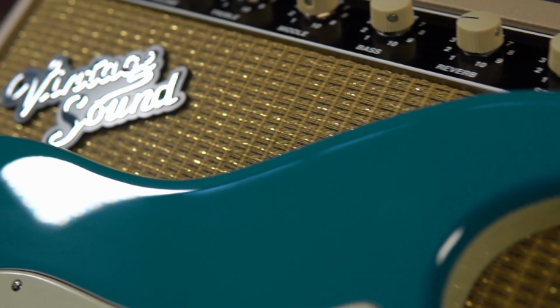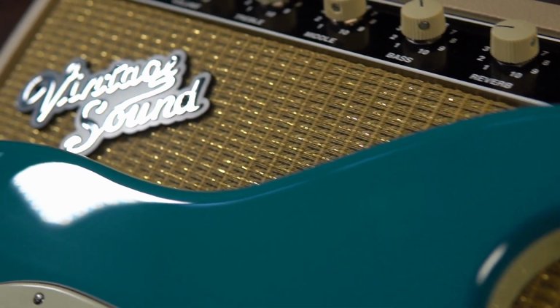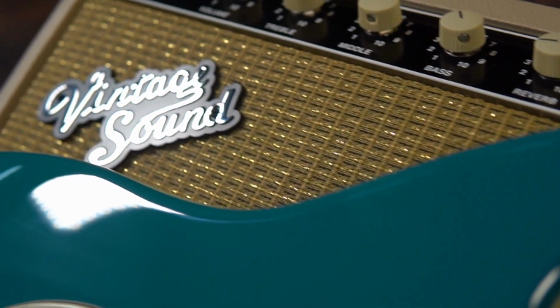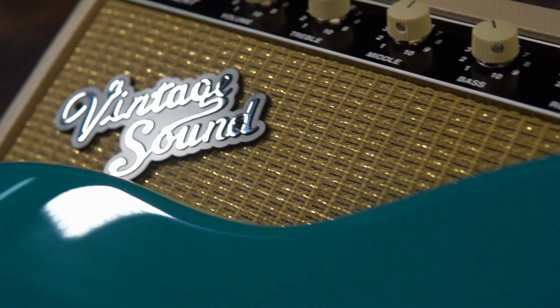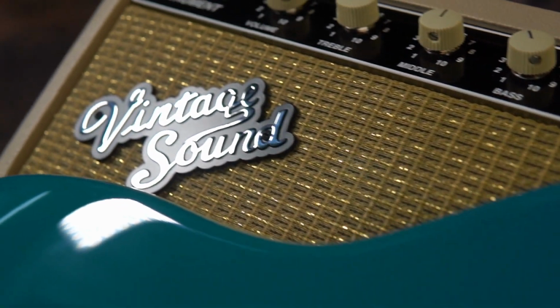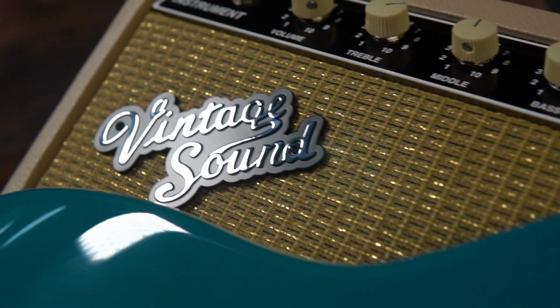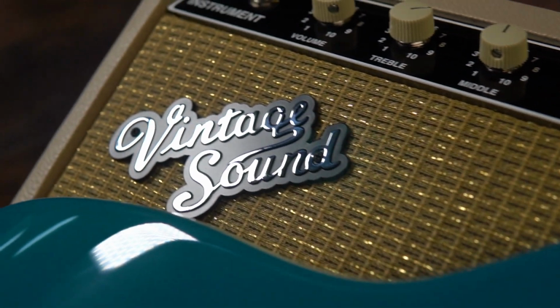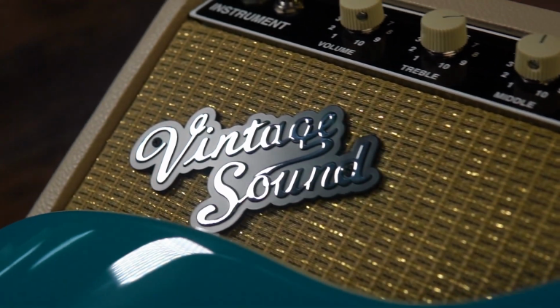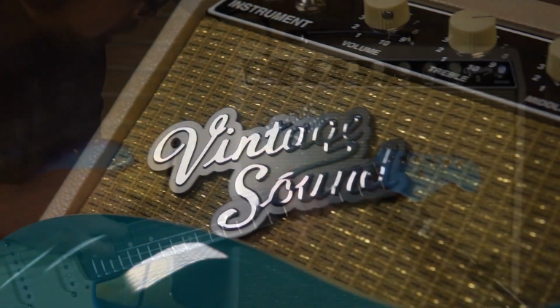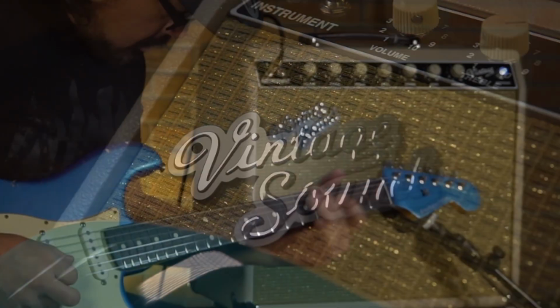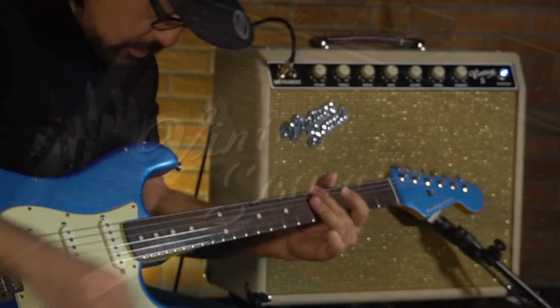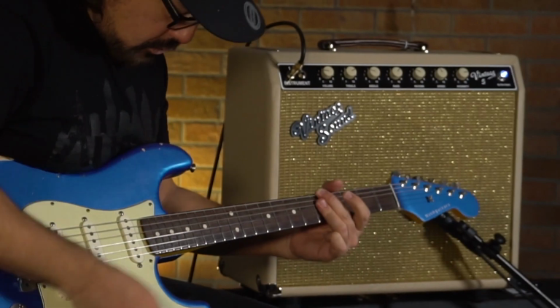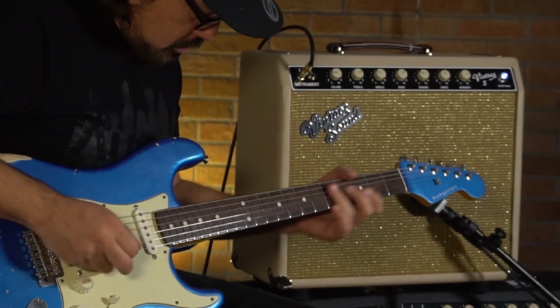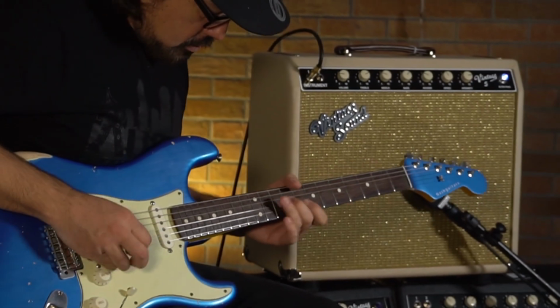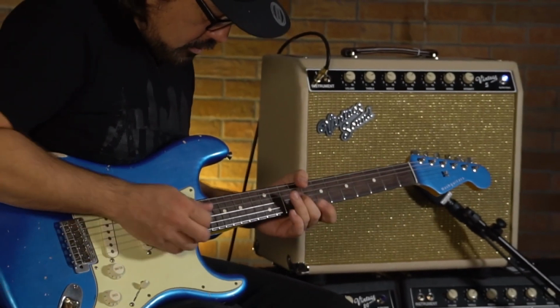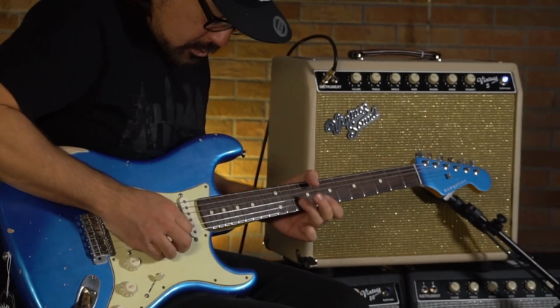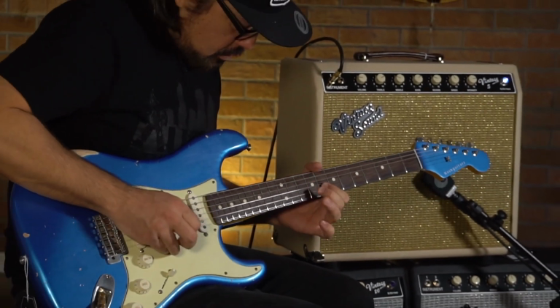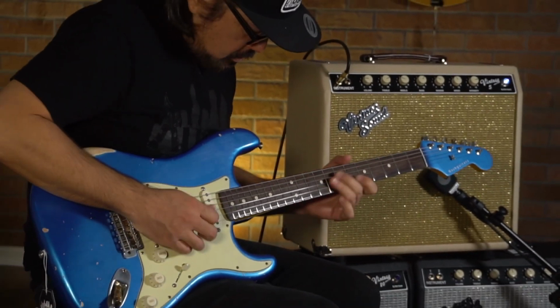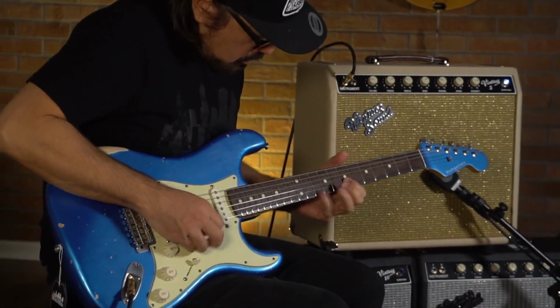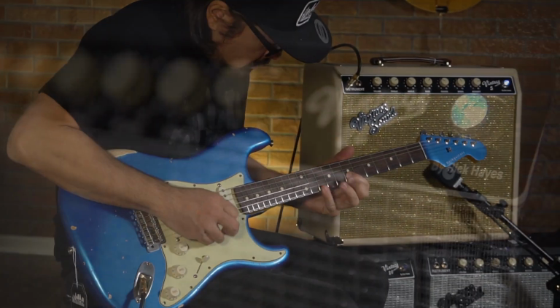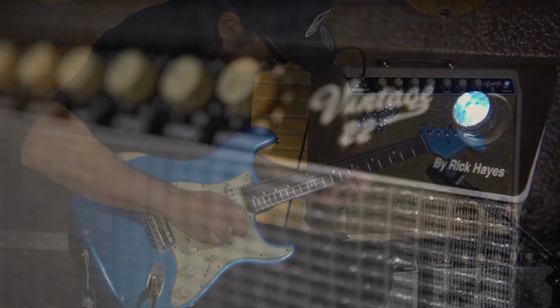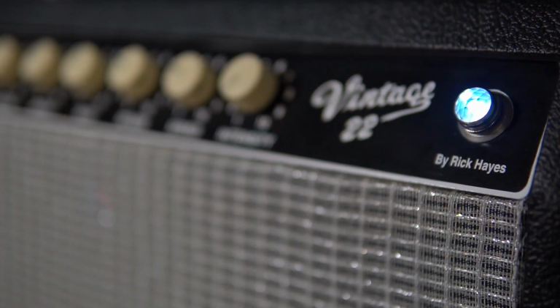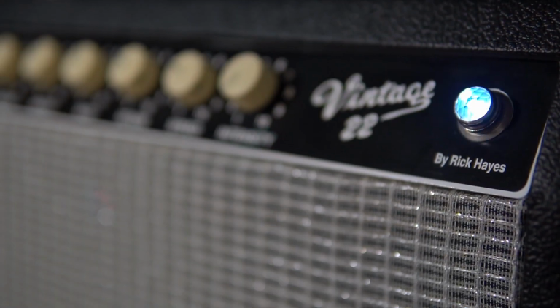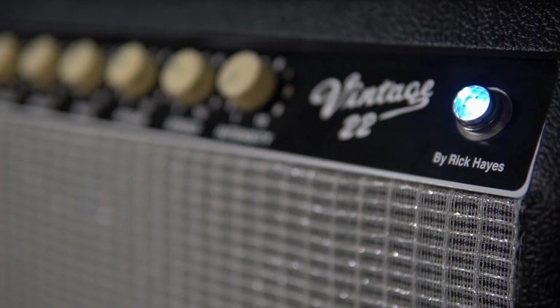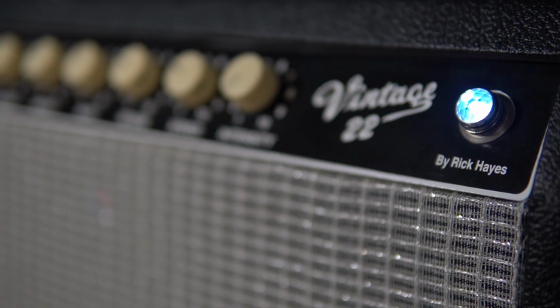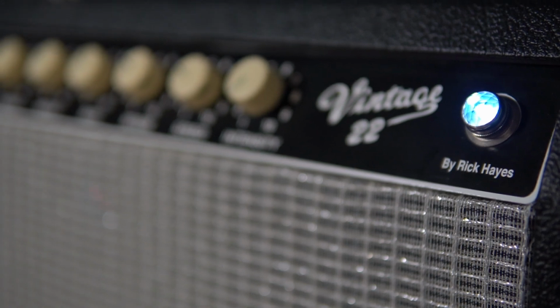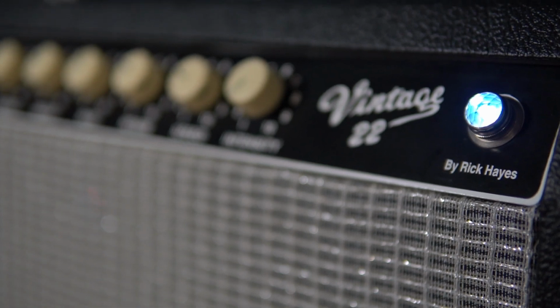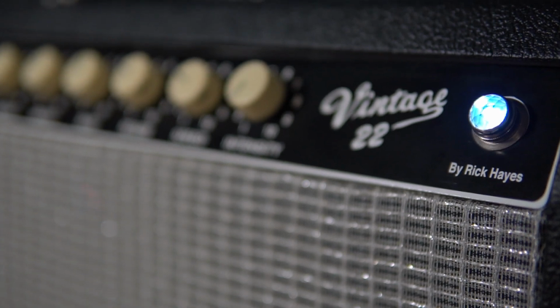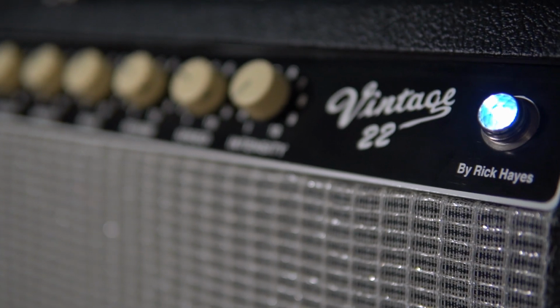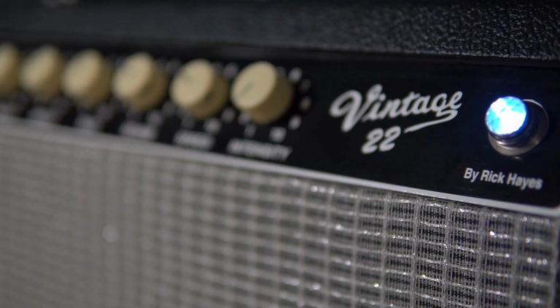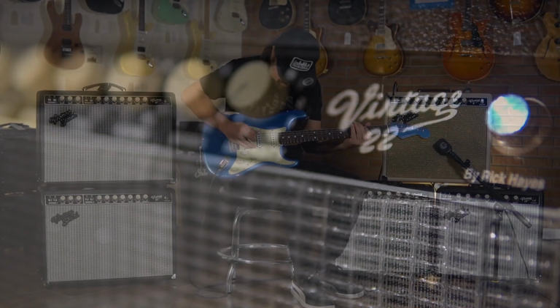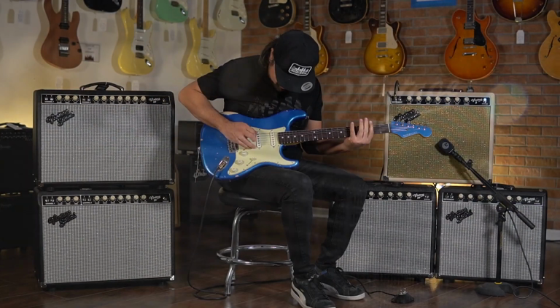The Vintage Series from Vintage Sound Amps, available once again at Austin Guitar House. Rick Hayes has been repairing, modifying, and hand-building guitar amps for over 15 years.